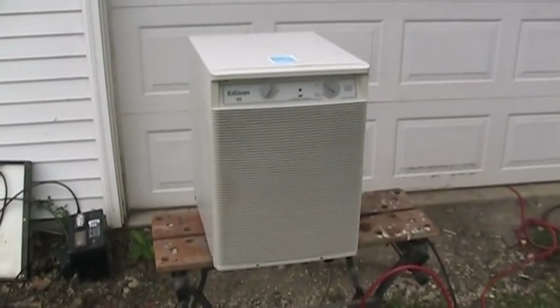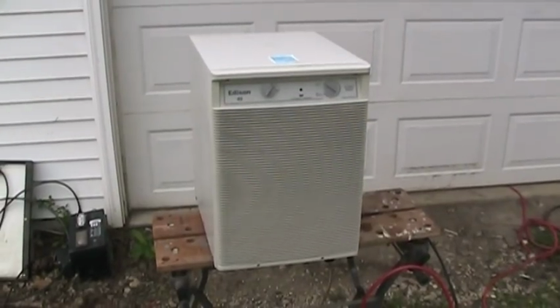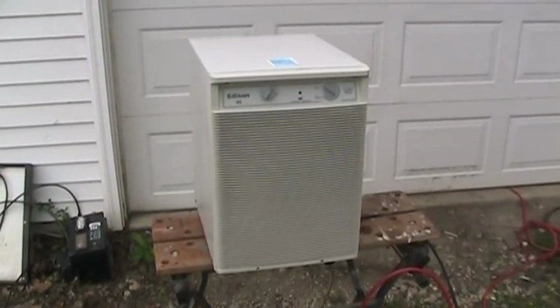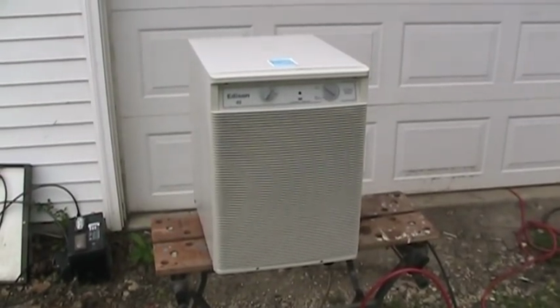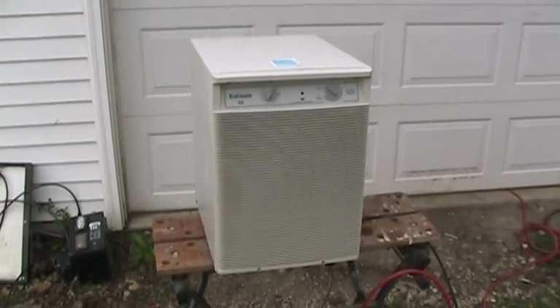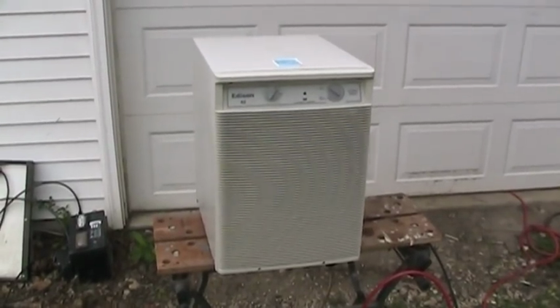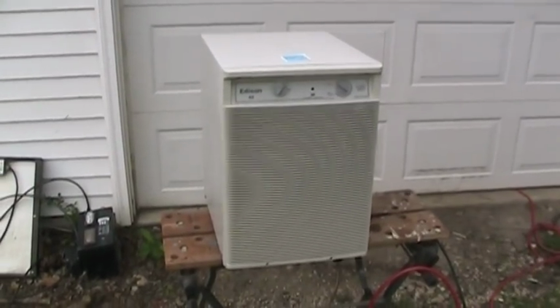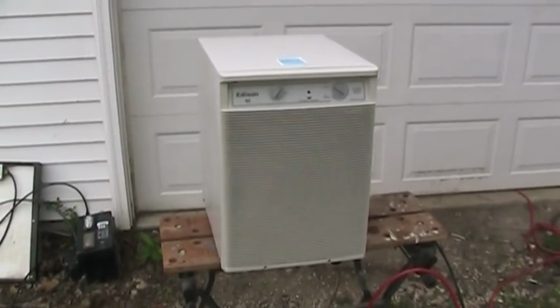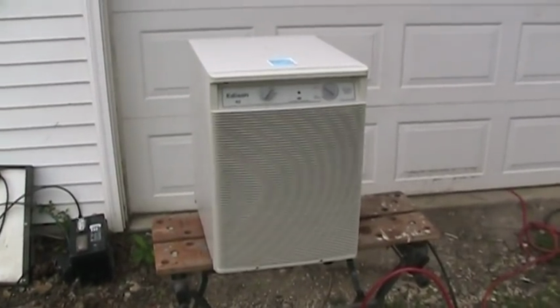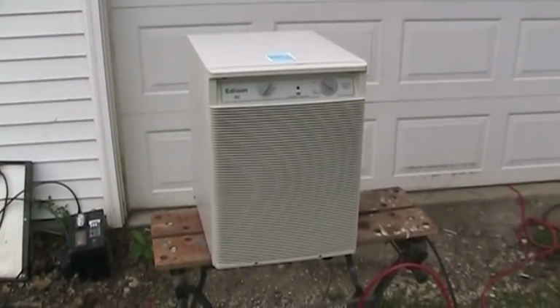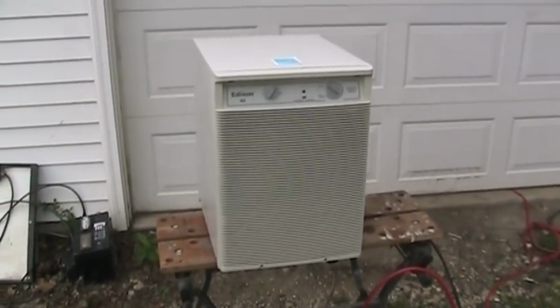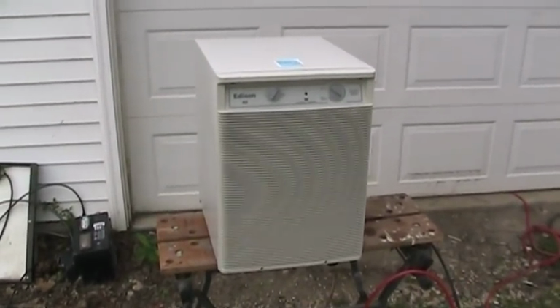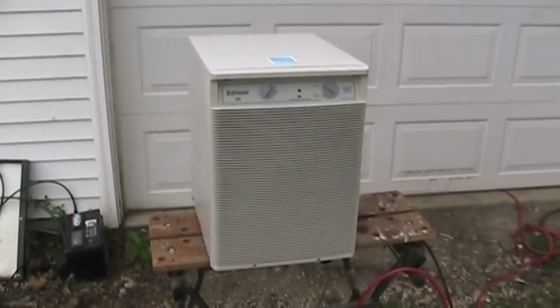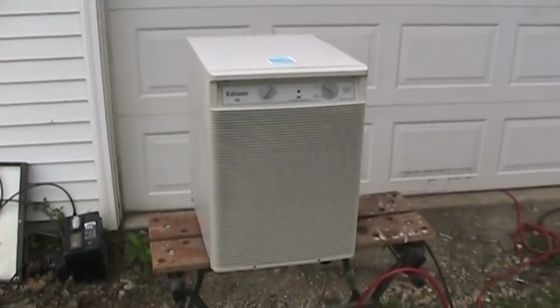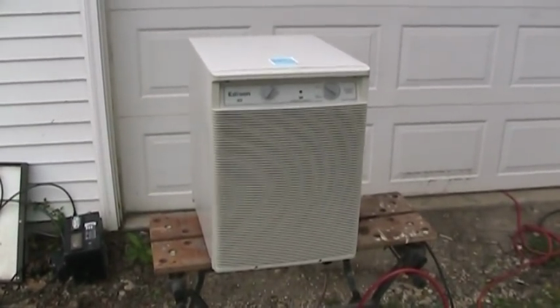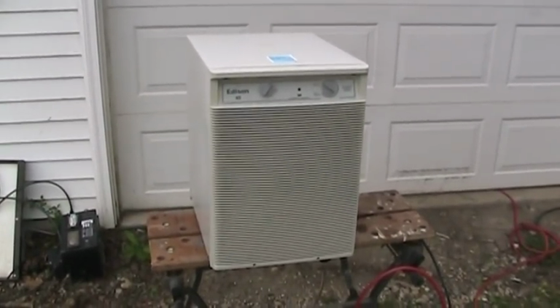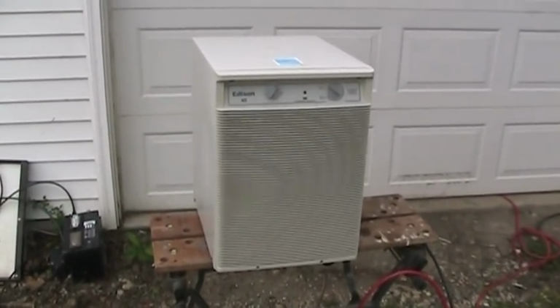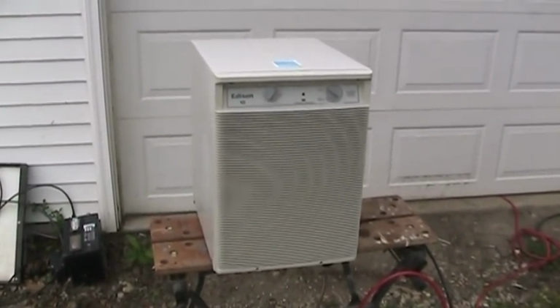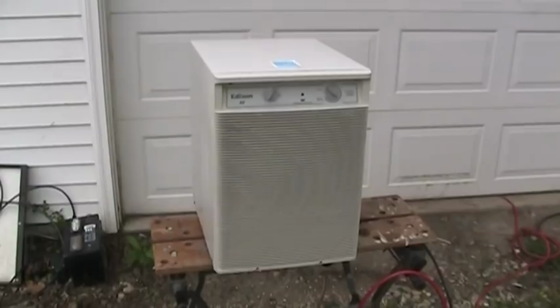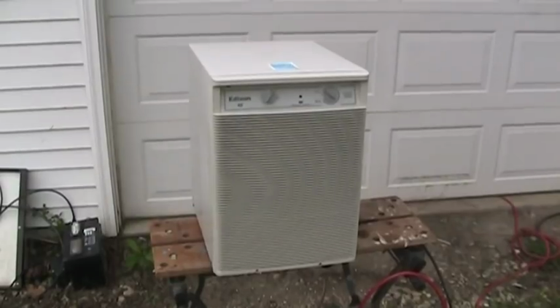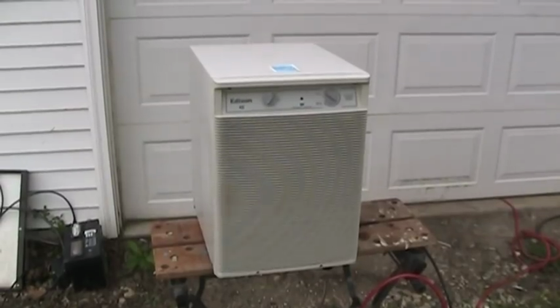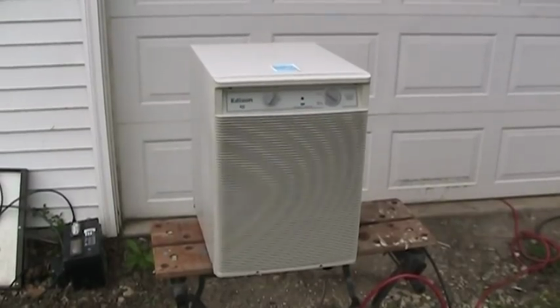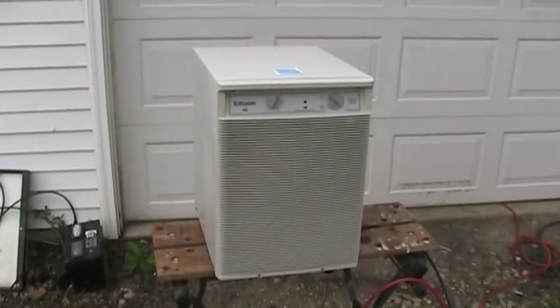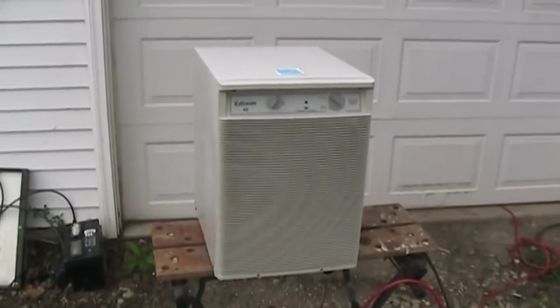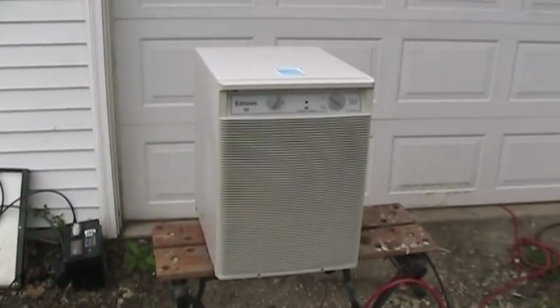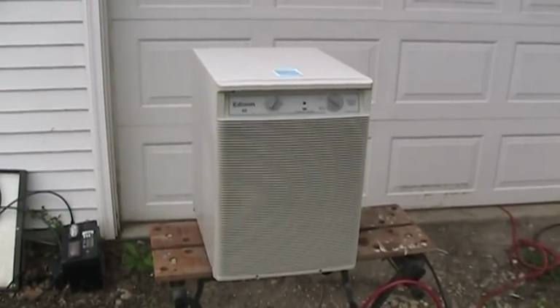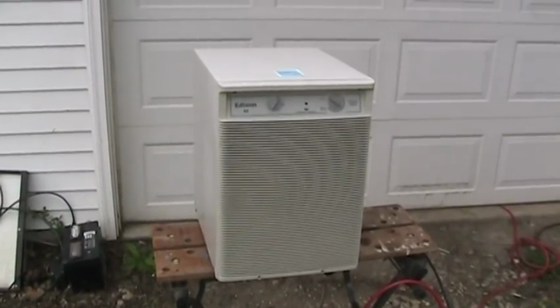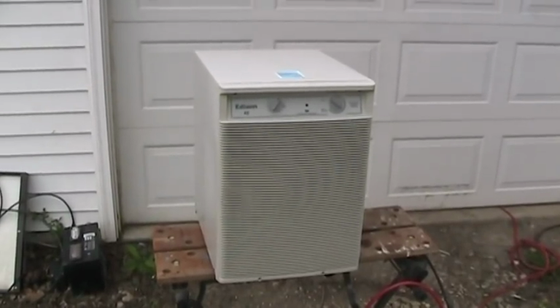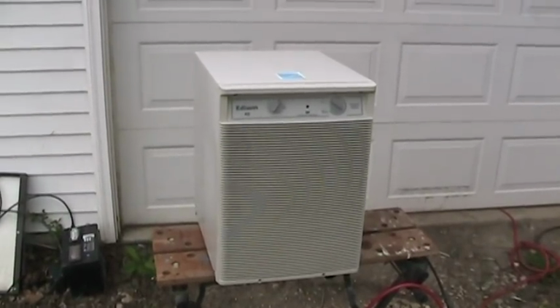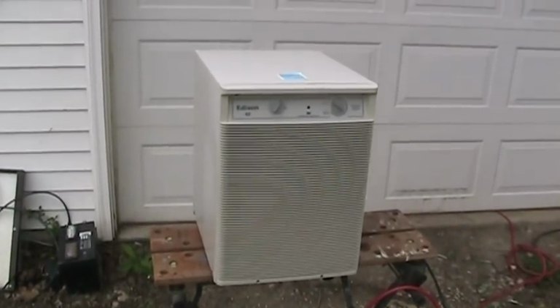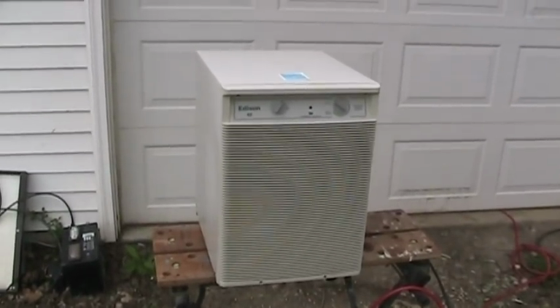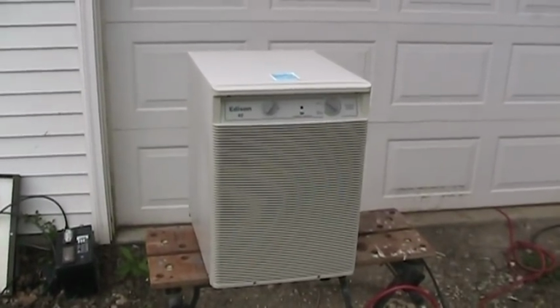Hello there again, everyone. I'm UXW Bill, and in today's video, I'd like to share with you another one of my refrigeration-related projects.